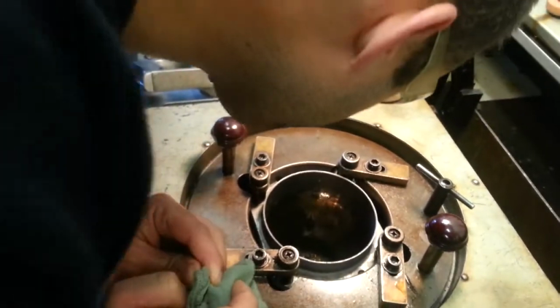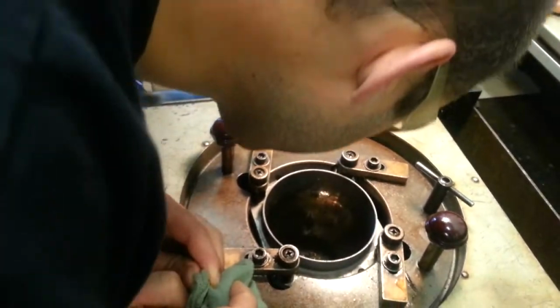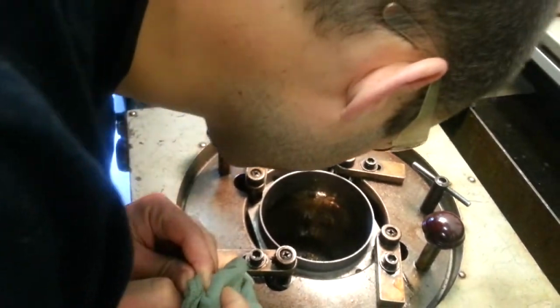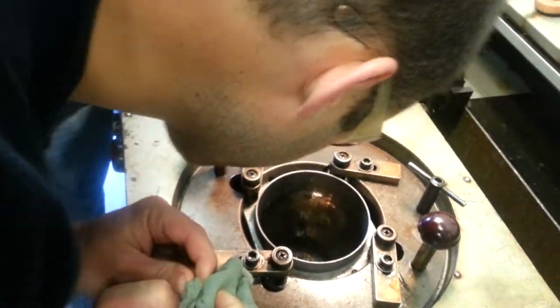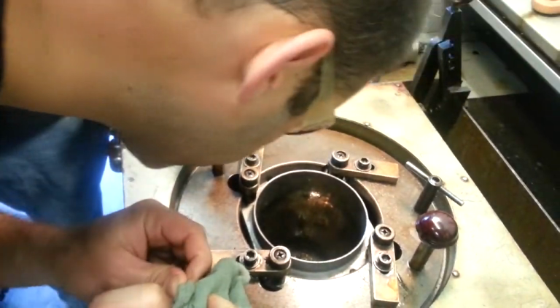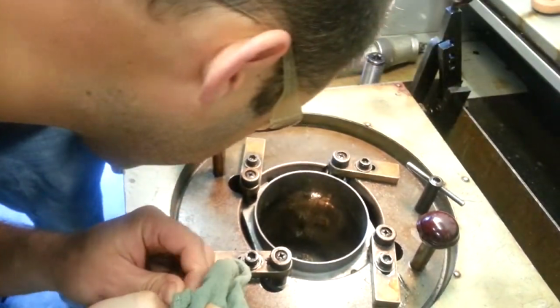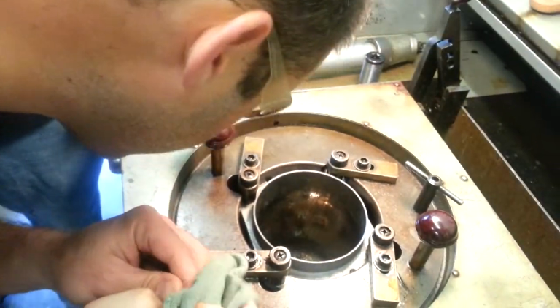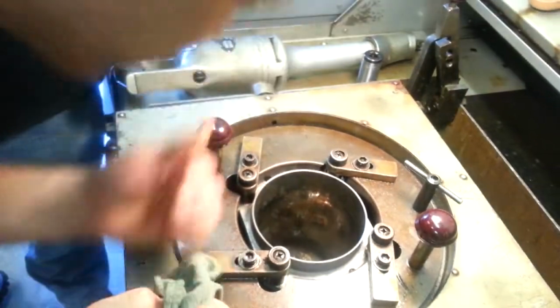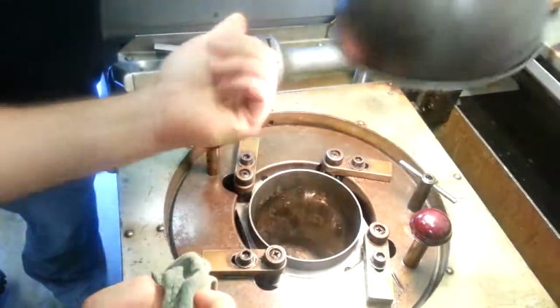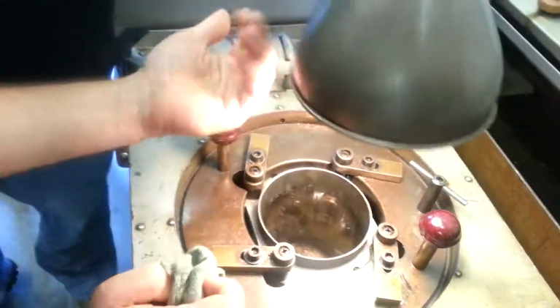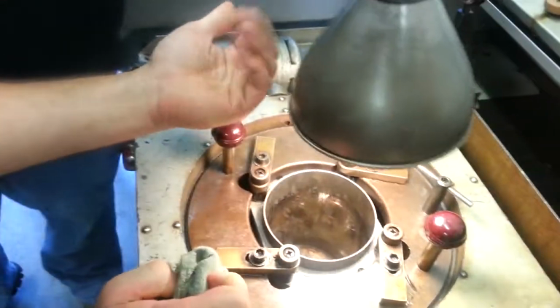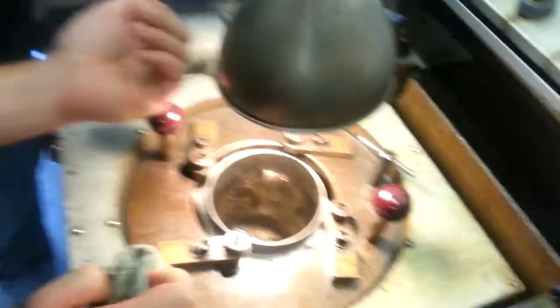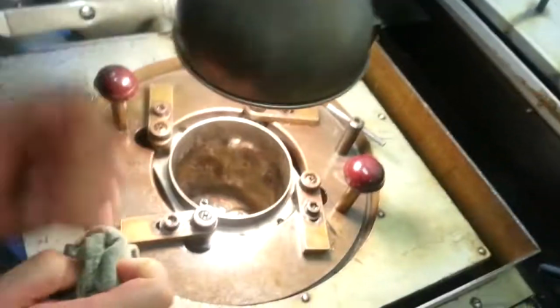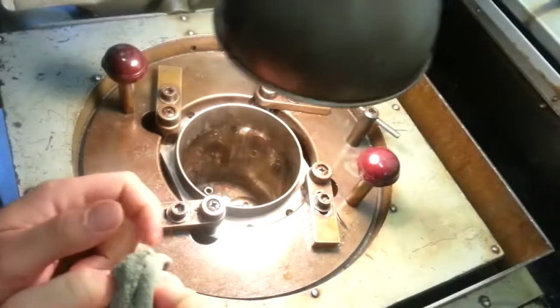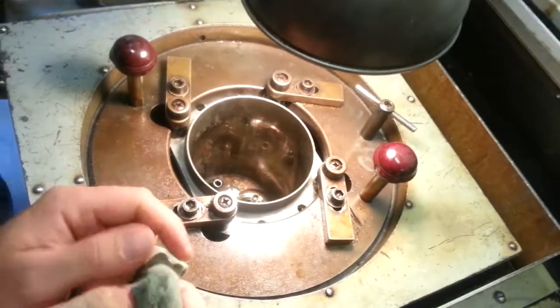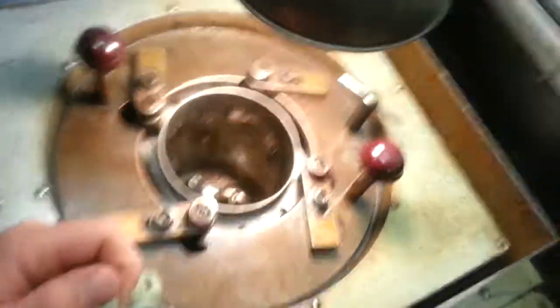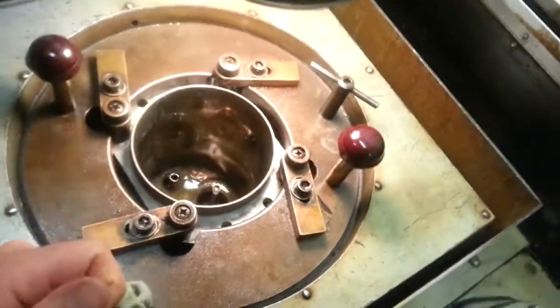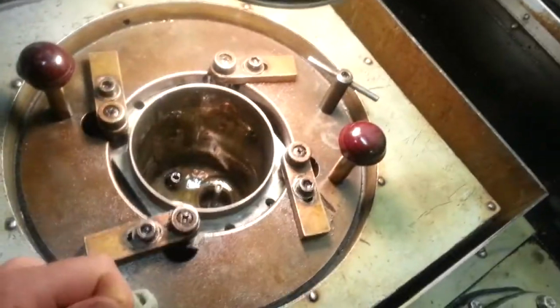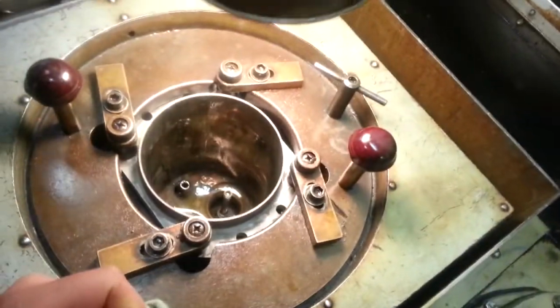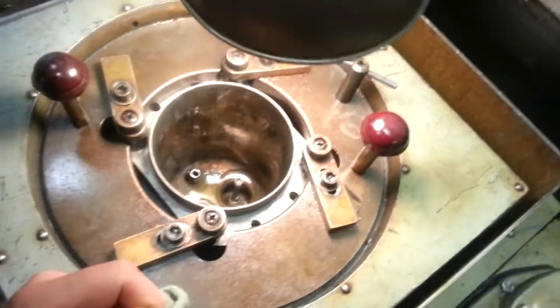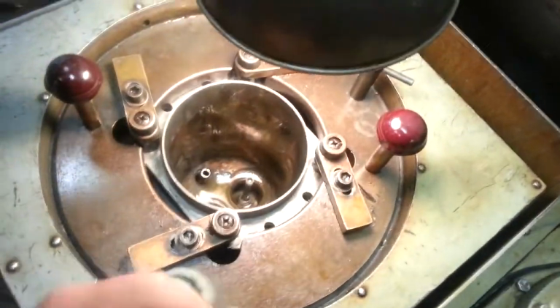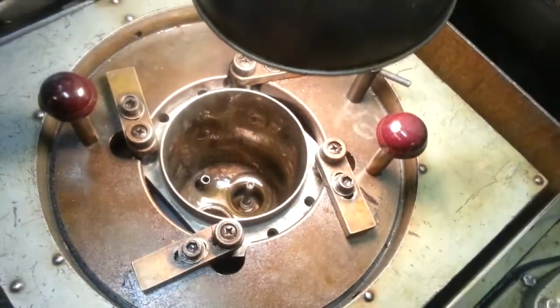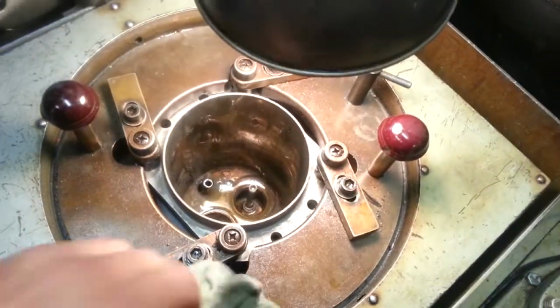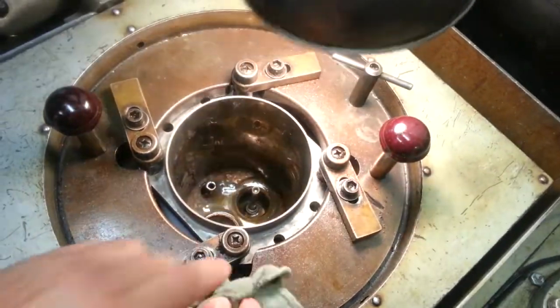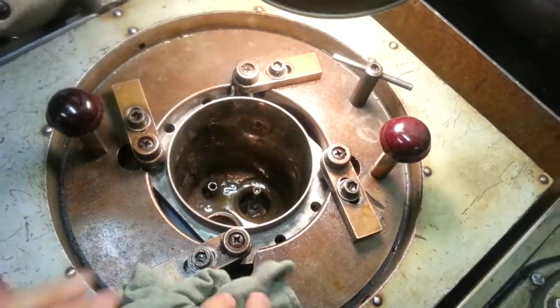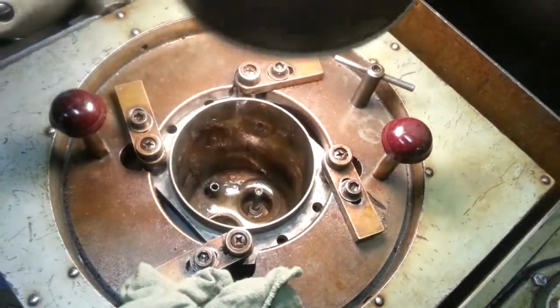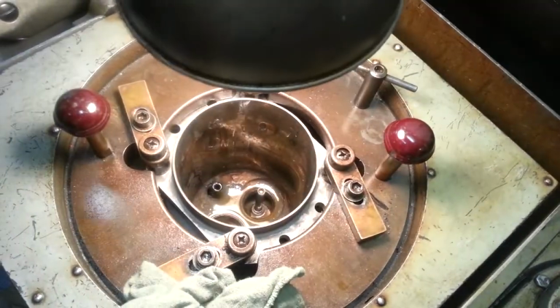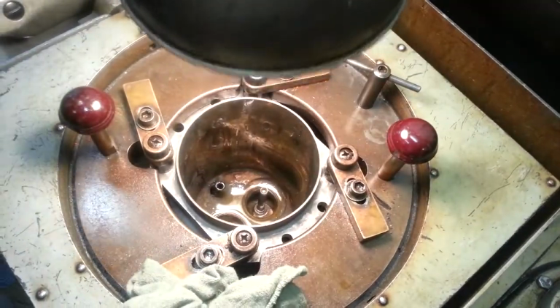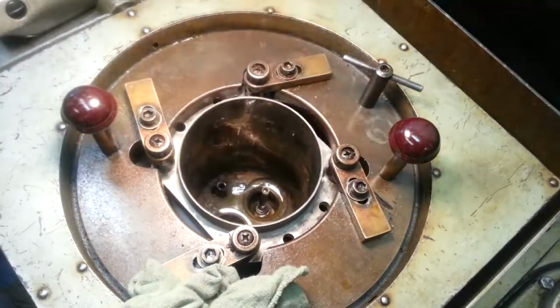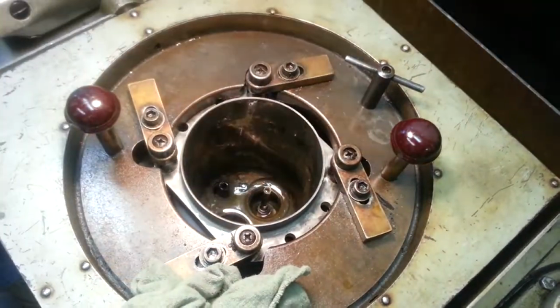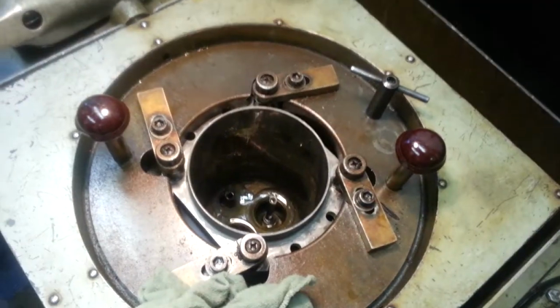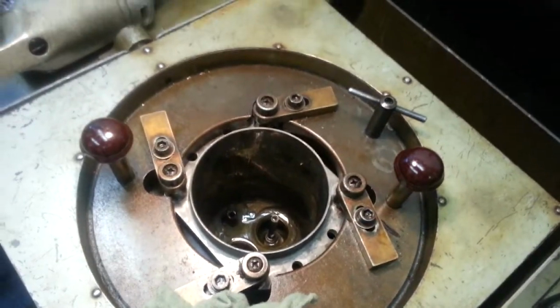Have a look — it still needs to be ground on this side. Next person. Max, you up?